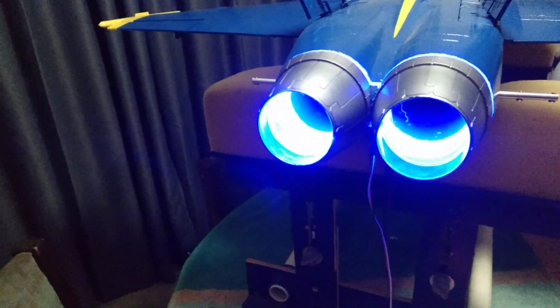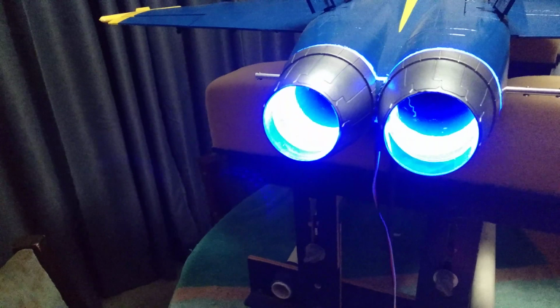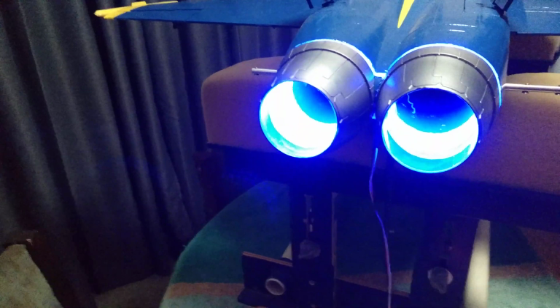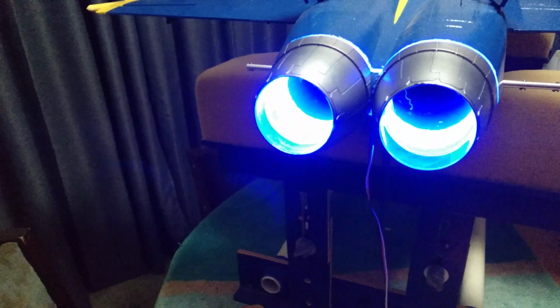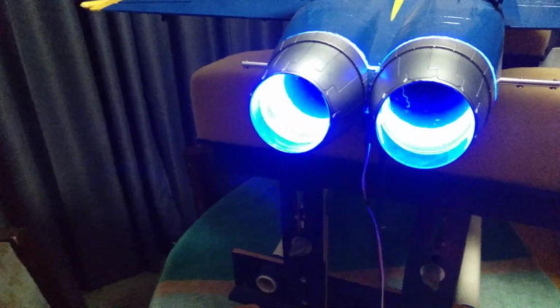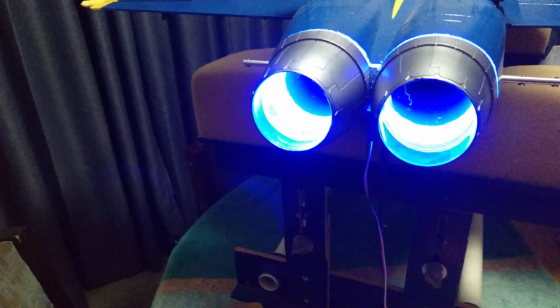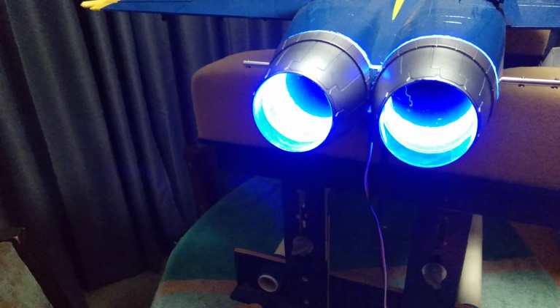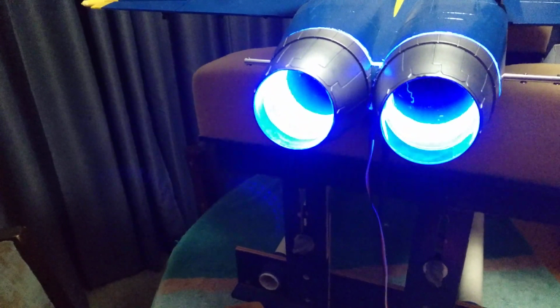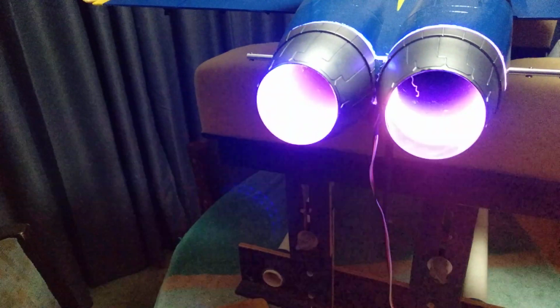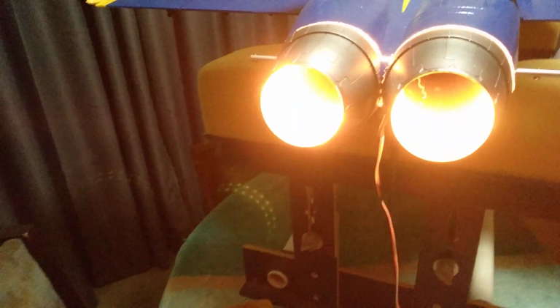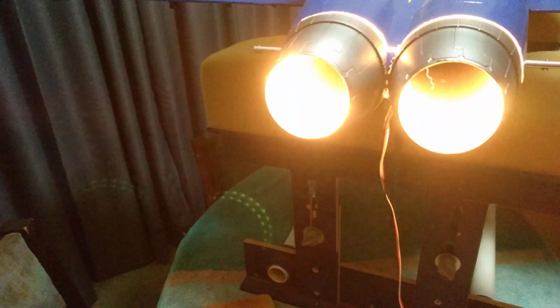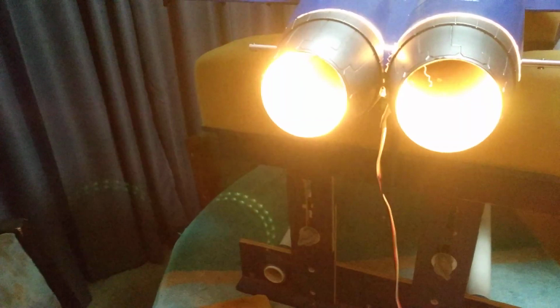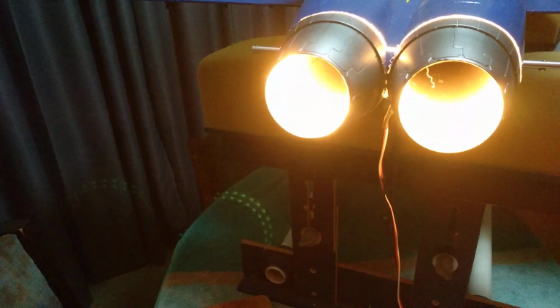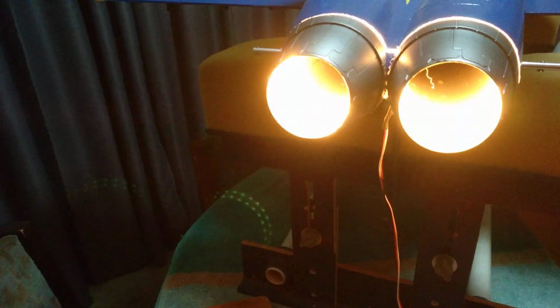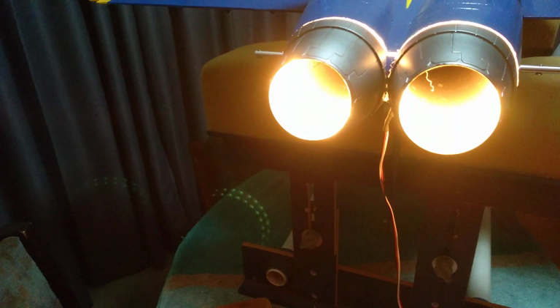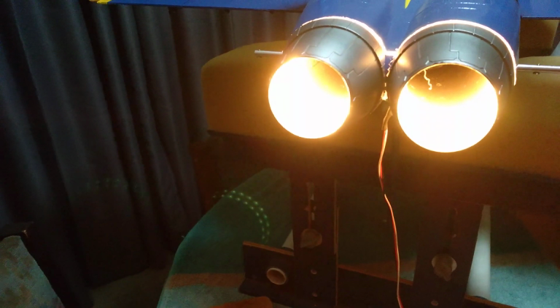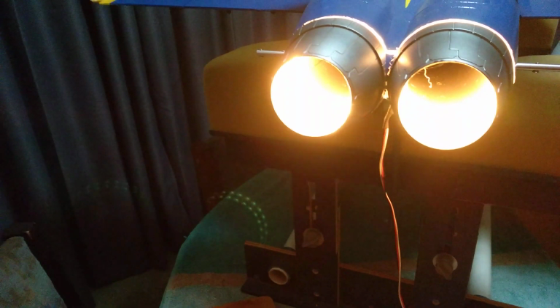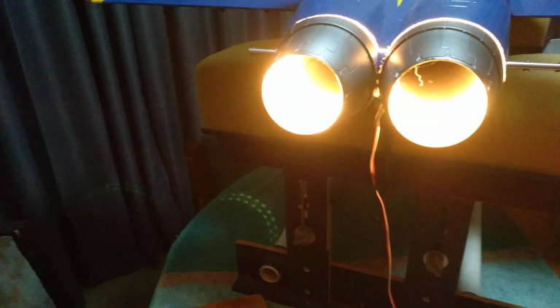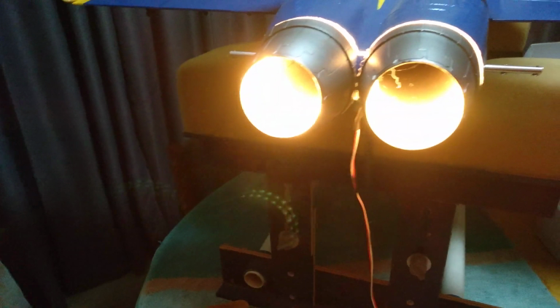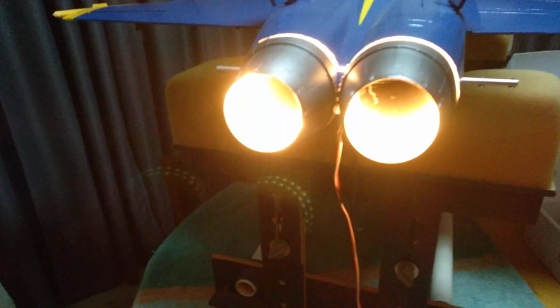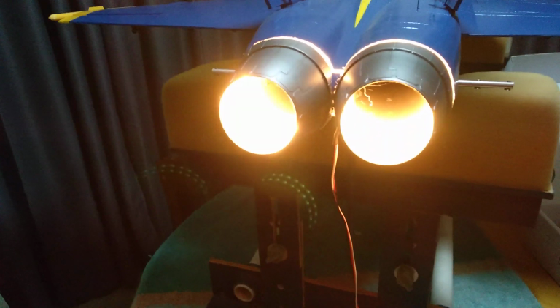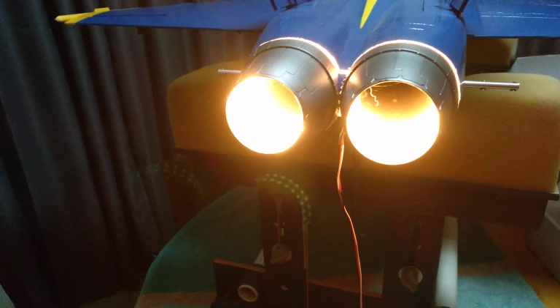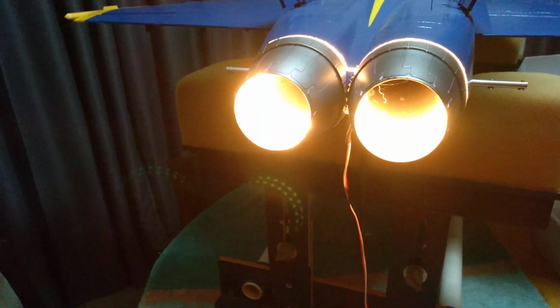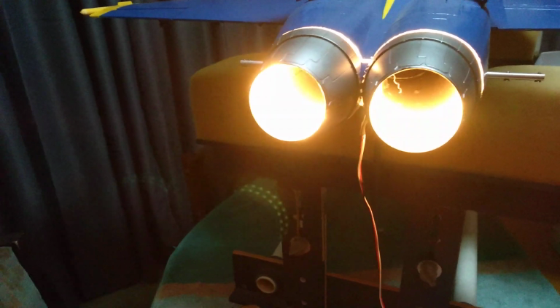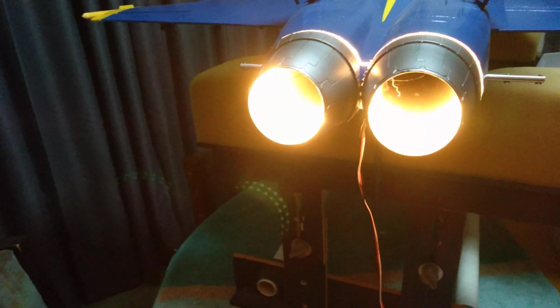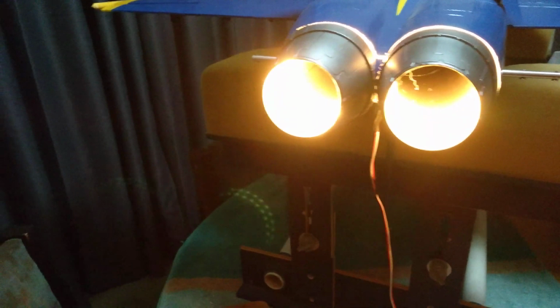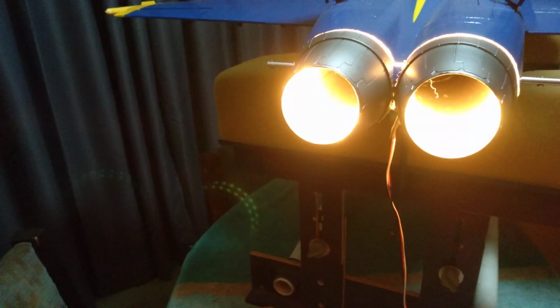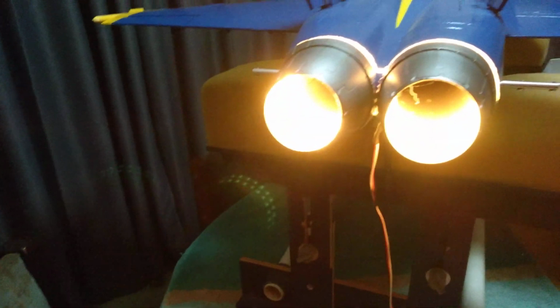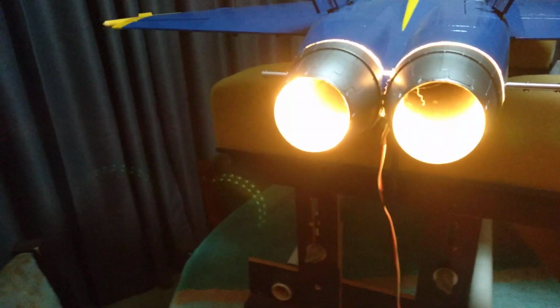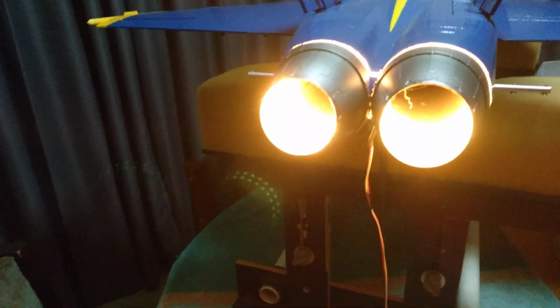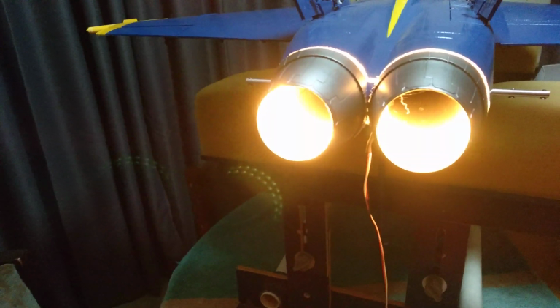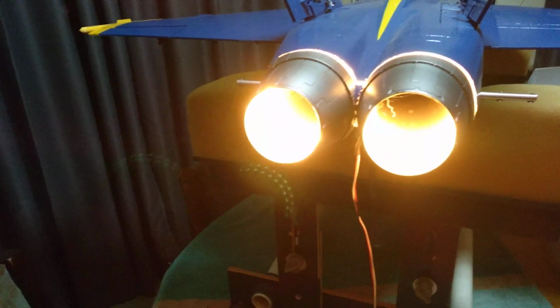For afterburner it ramps up from orange to bright yellow. It has a faint flicker just to show that there's flame inside there.